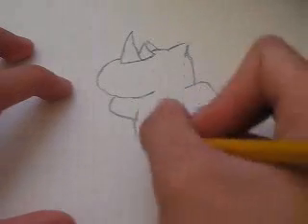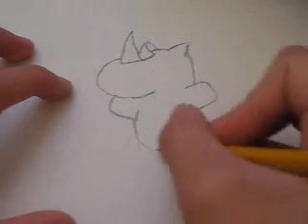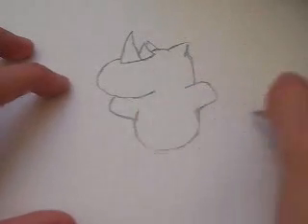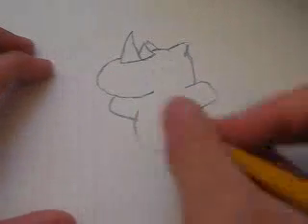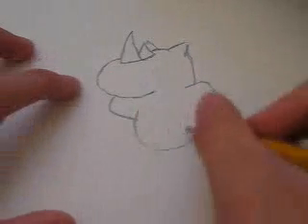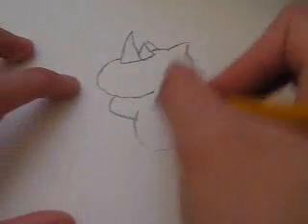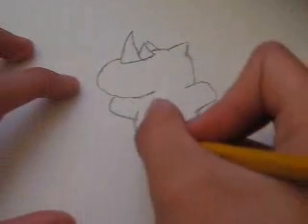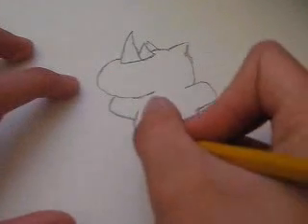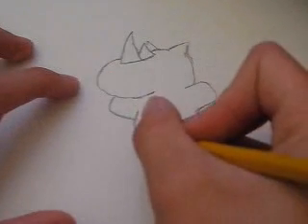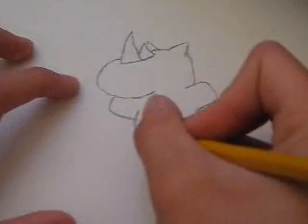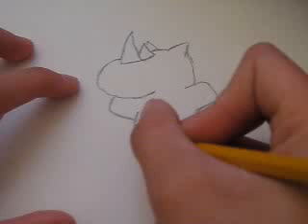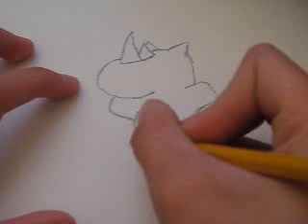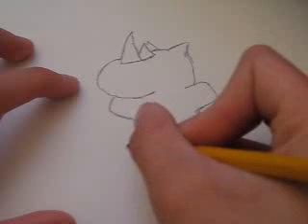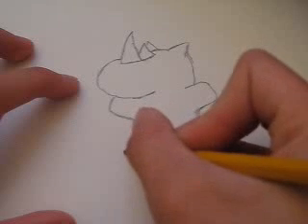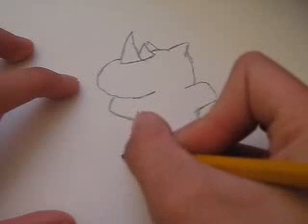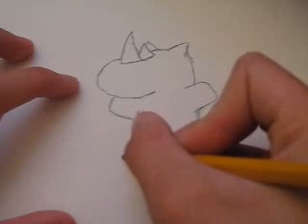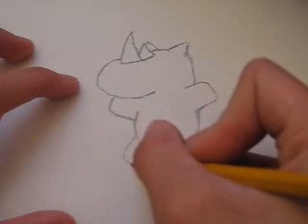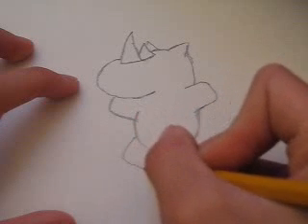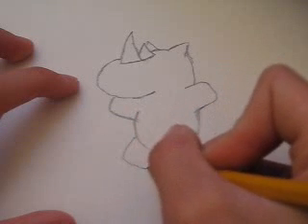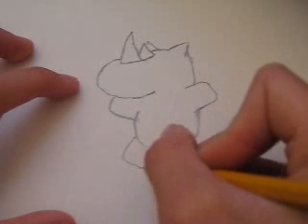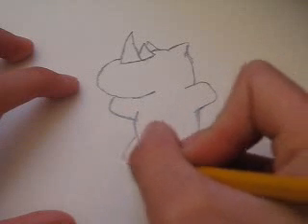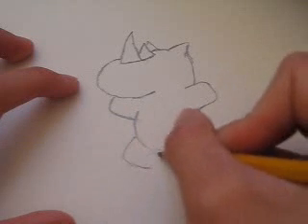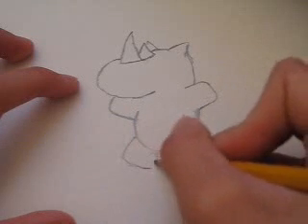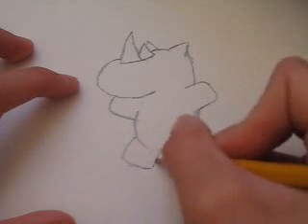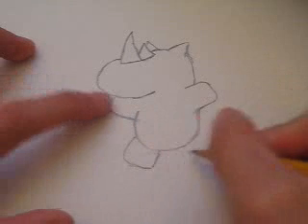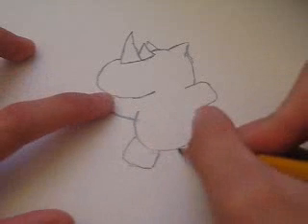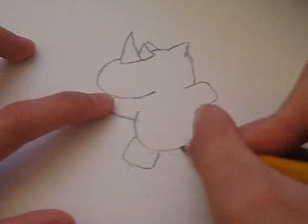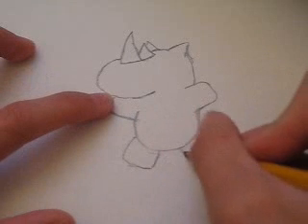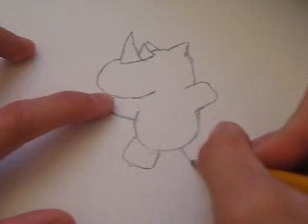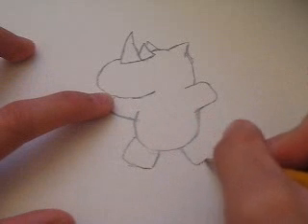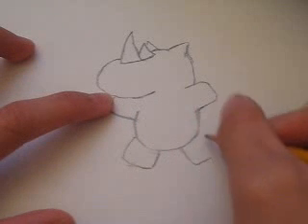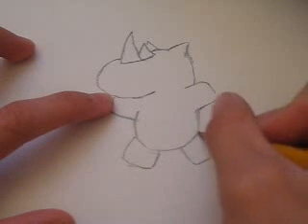Then you want to draw some stubby legs down here, and then some more — one more right here.